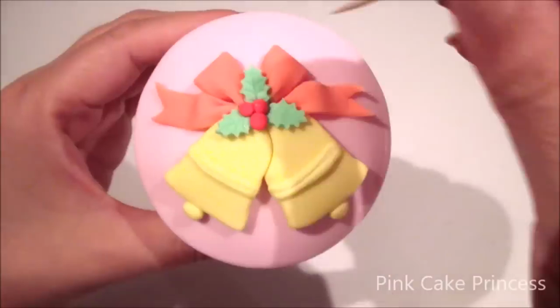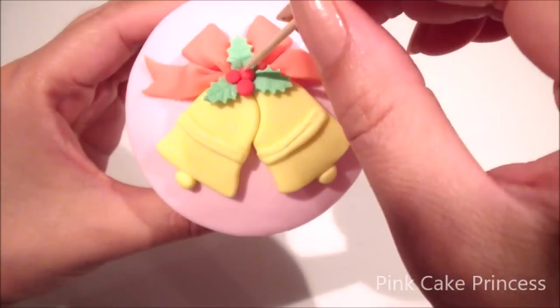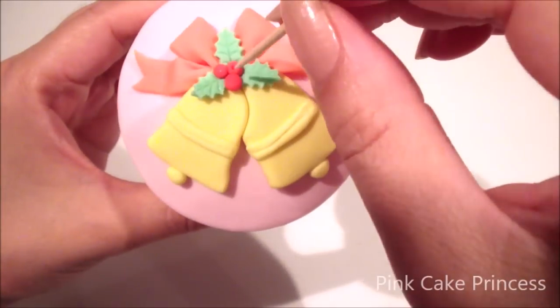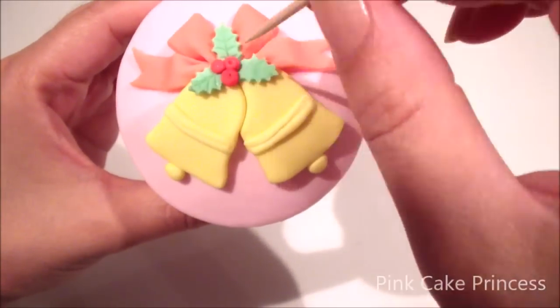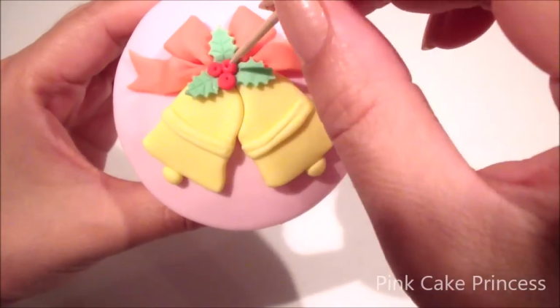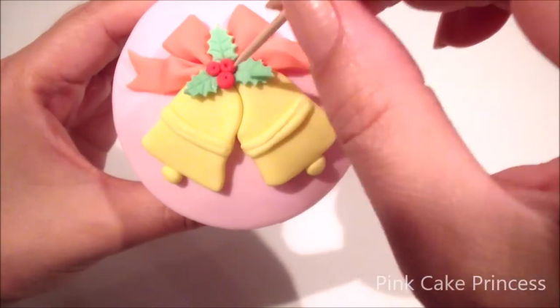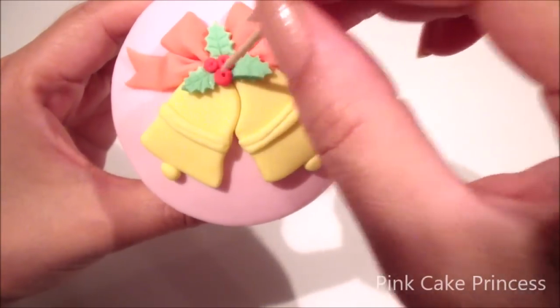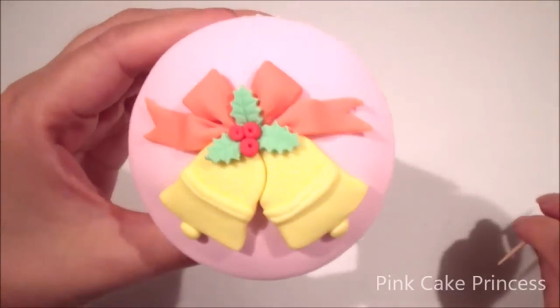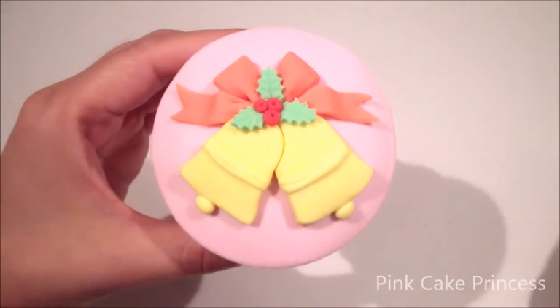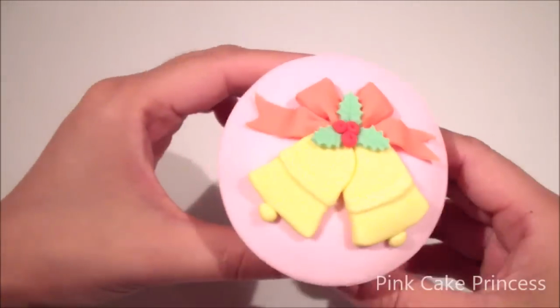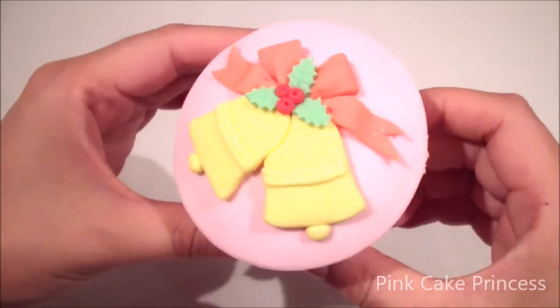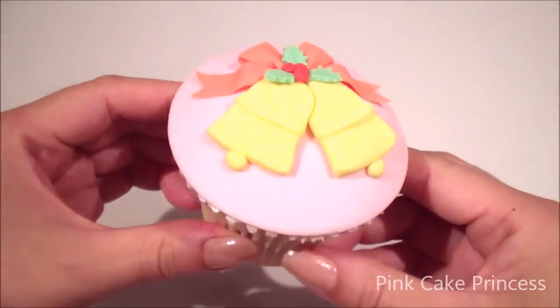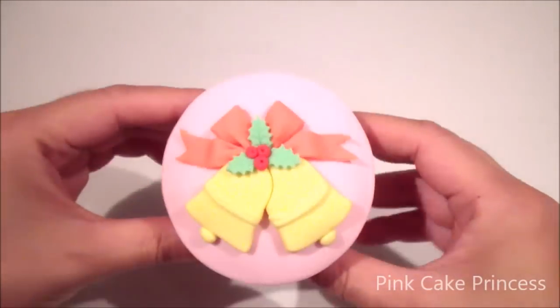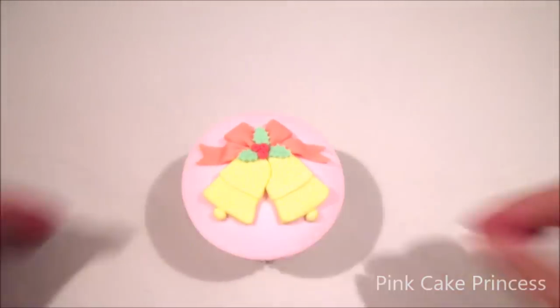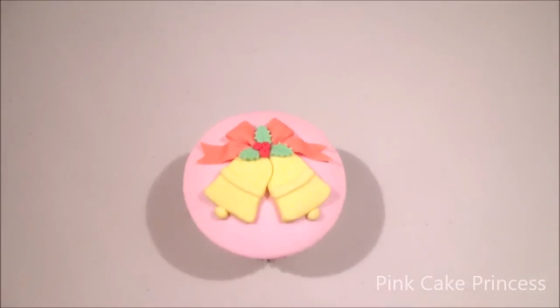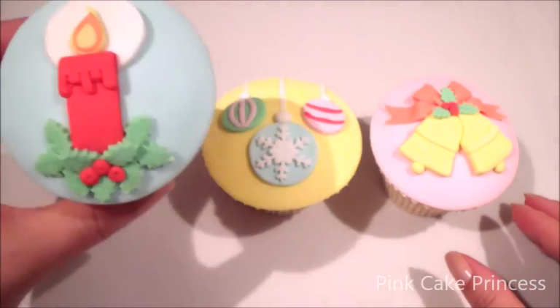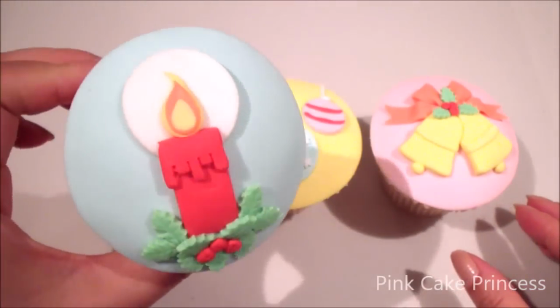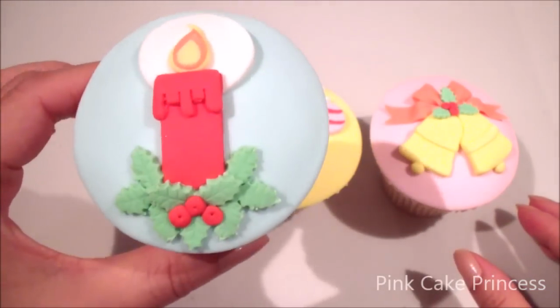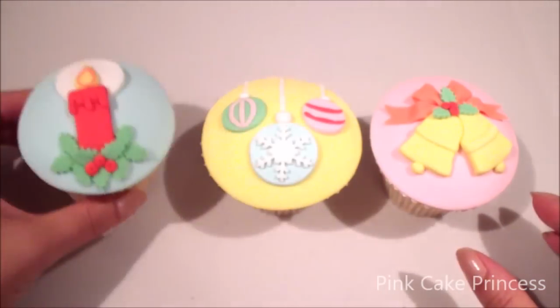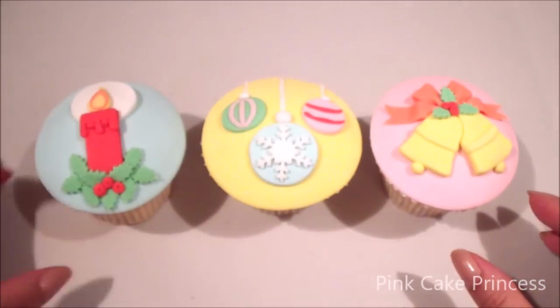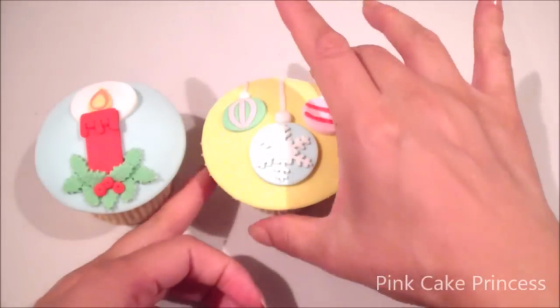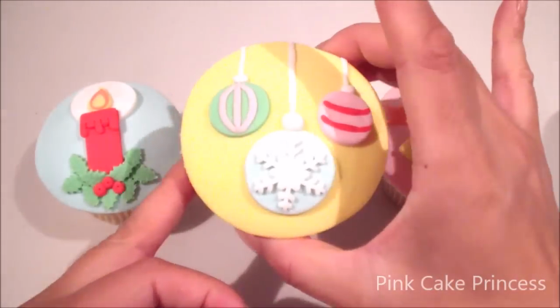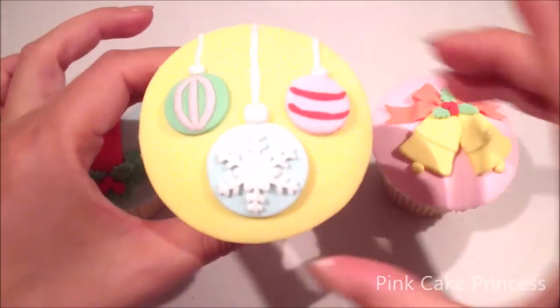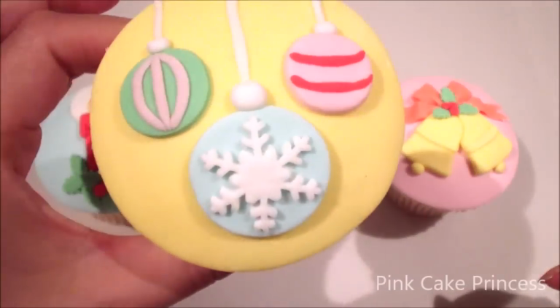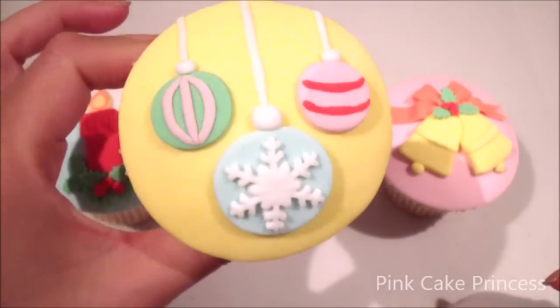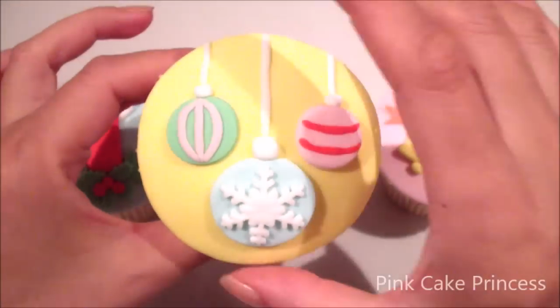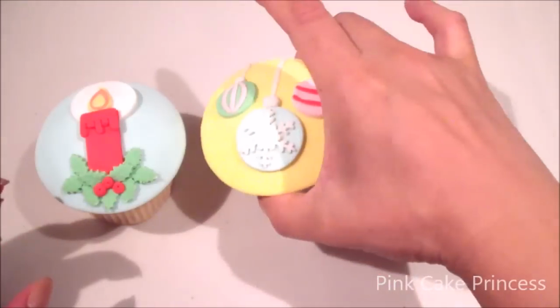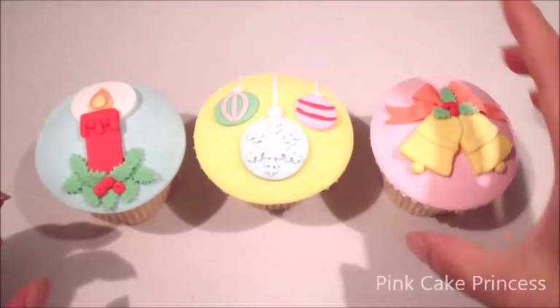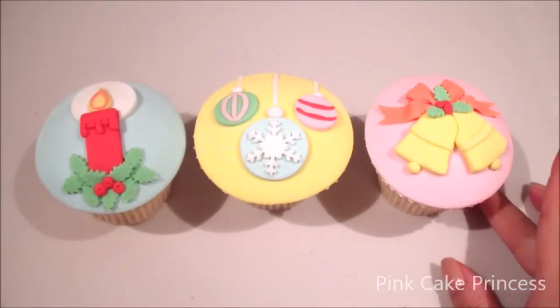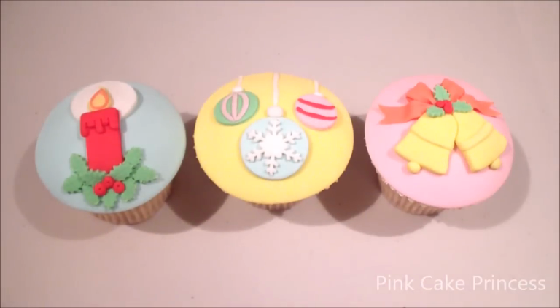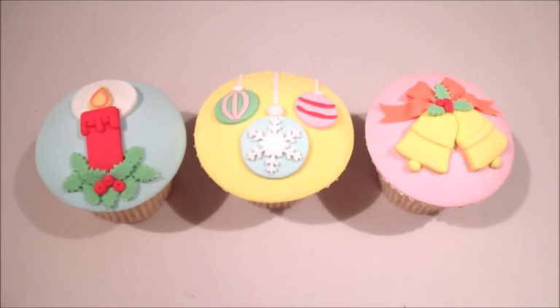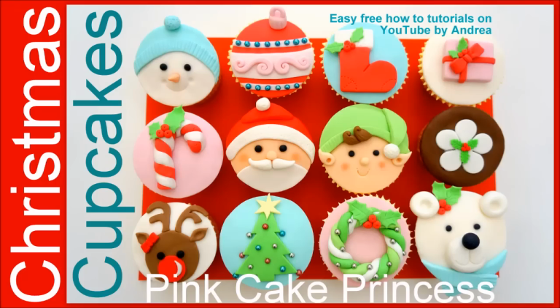Using my toothpick to add little dots into the berries. And that's my cupcake done! Don't forget to check out the other cupcakes in this set and let me know which one is your favorite.